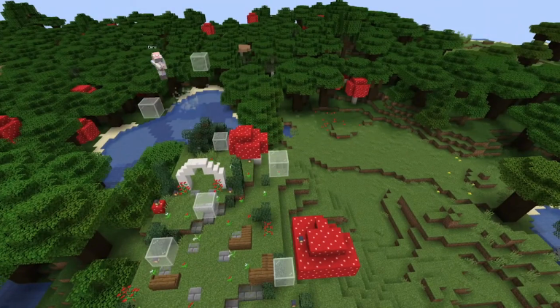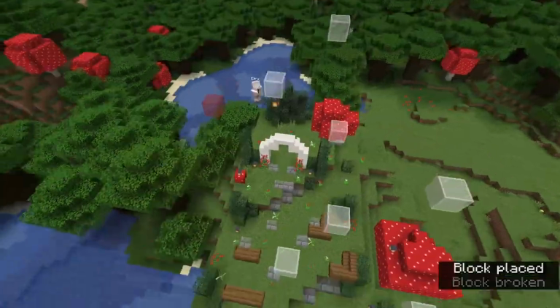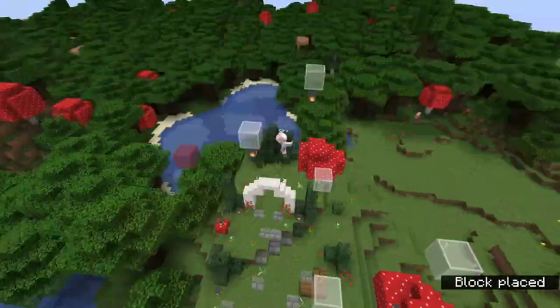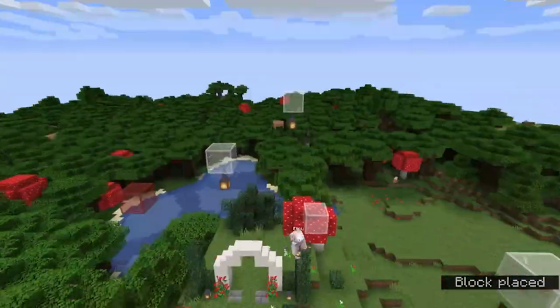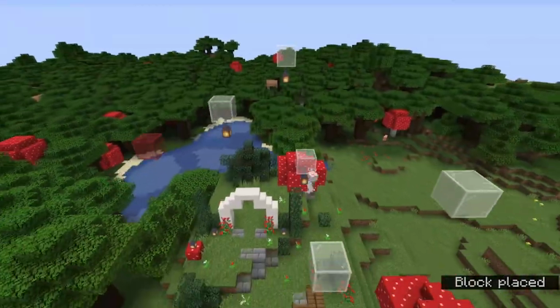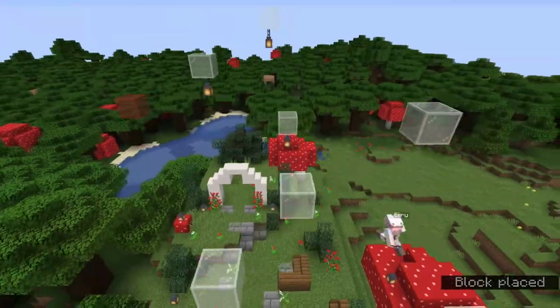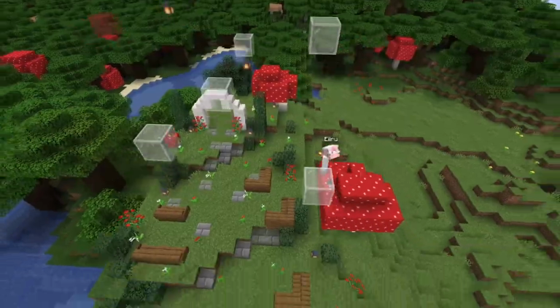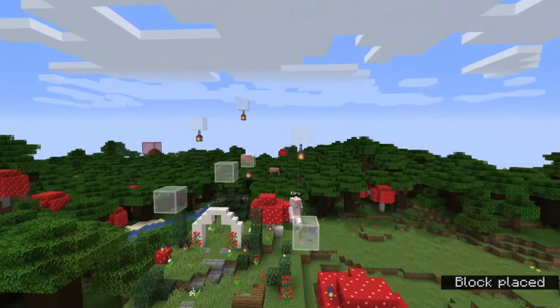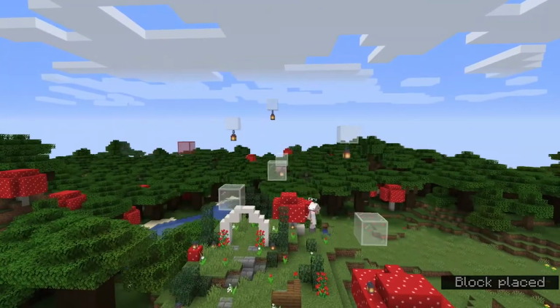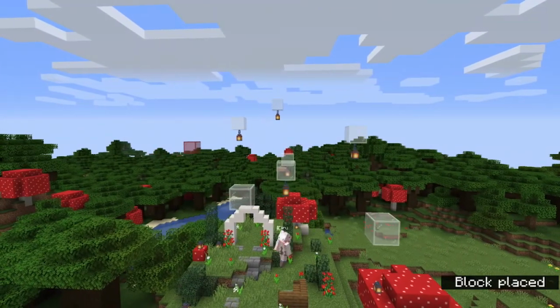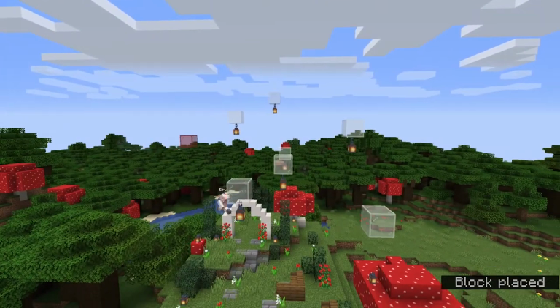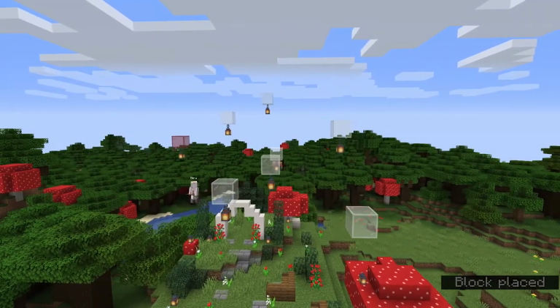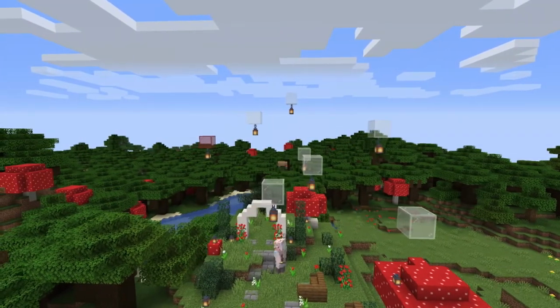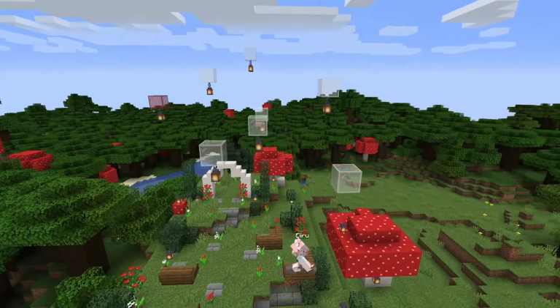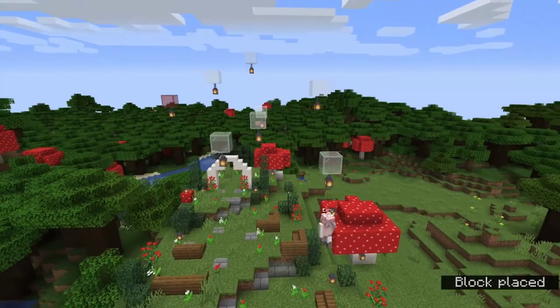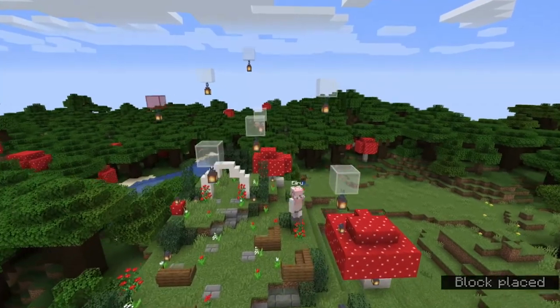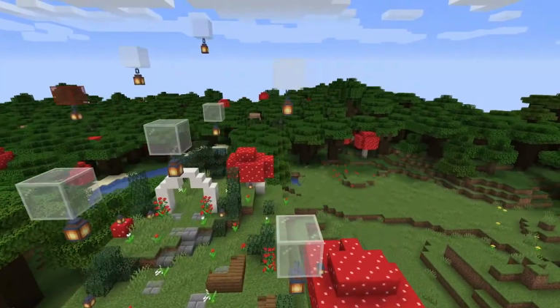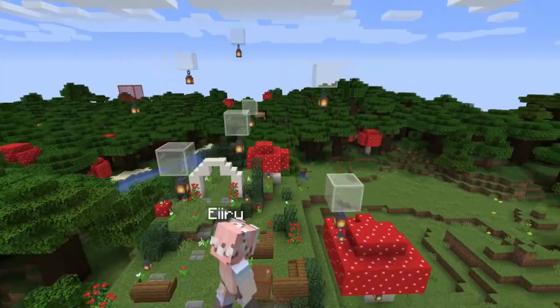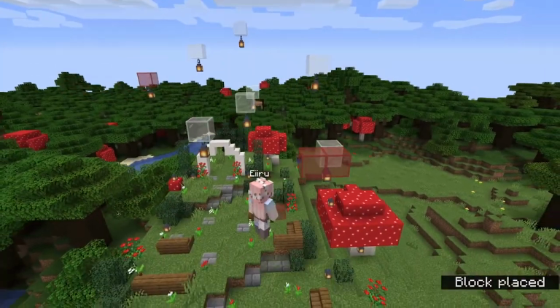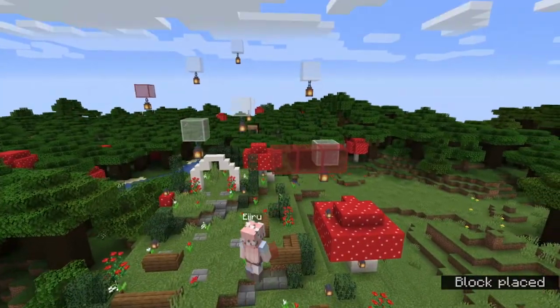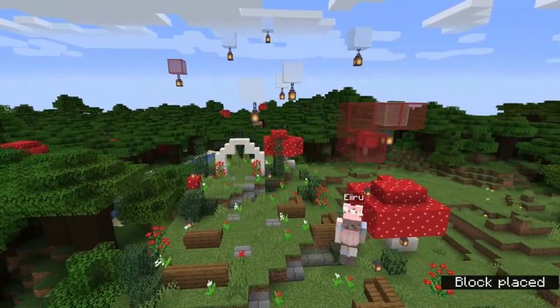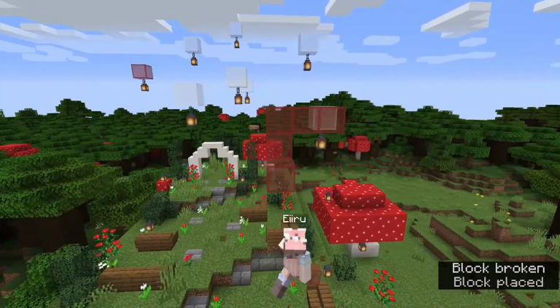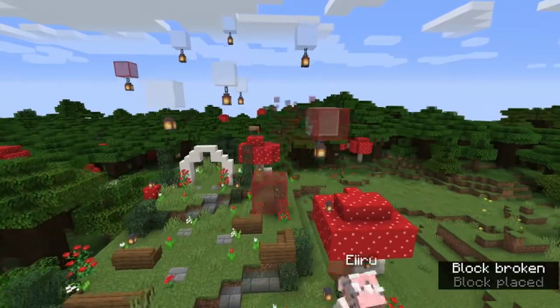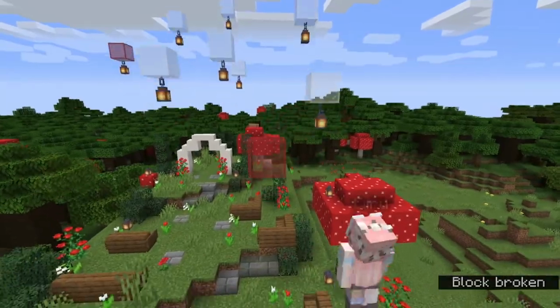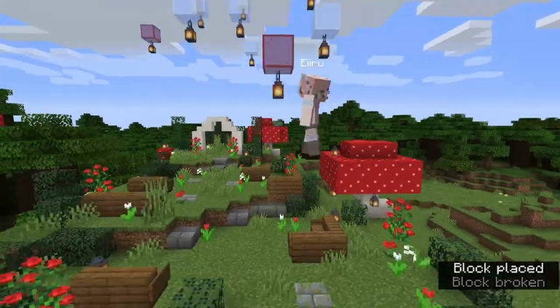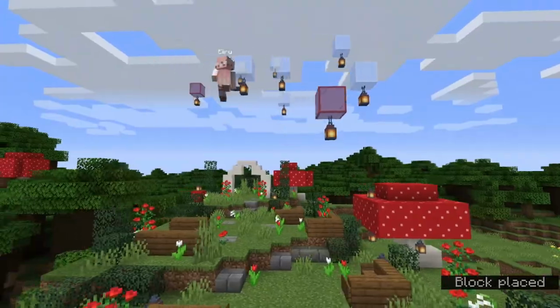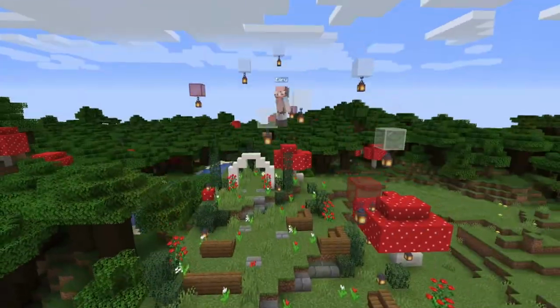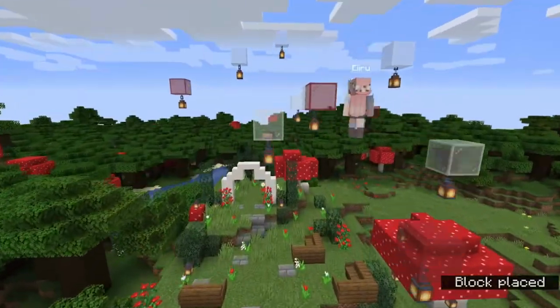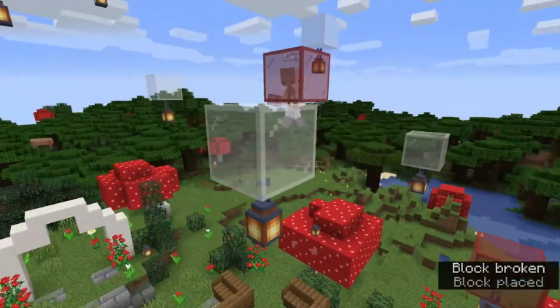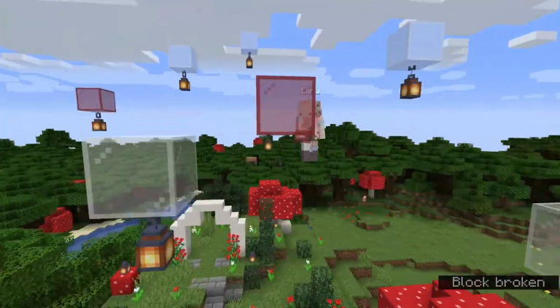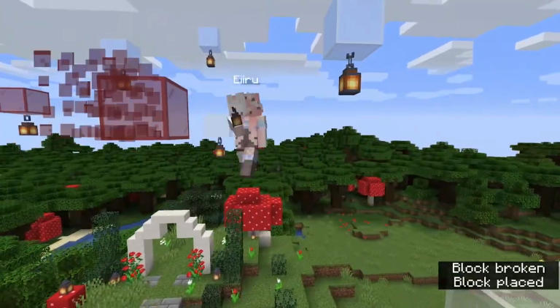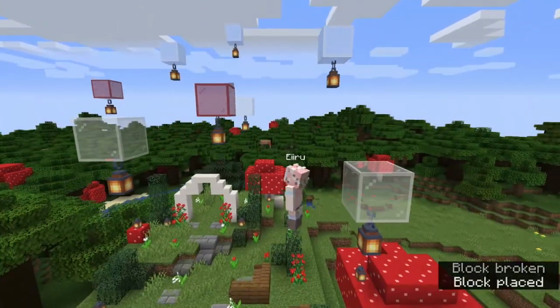We're adding lanterns underneath our stained glass blocks. They don't really light anyone's way, but they do create that floating lanterns kind of vibe.